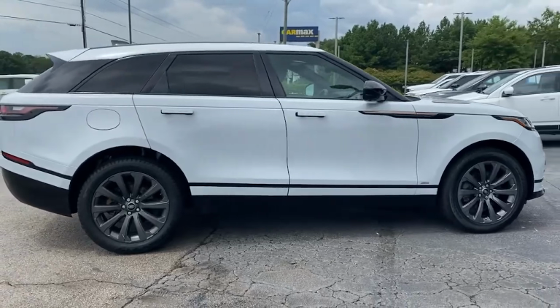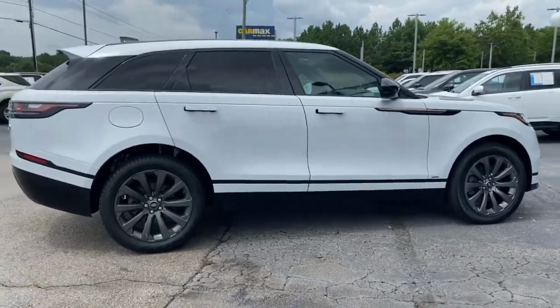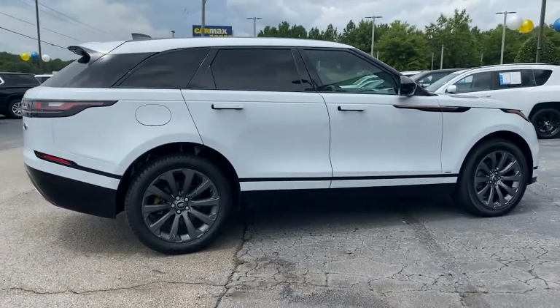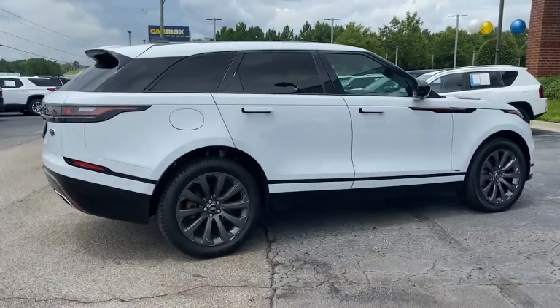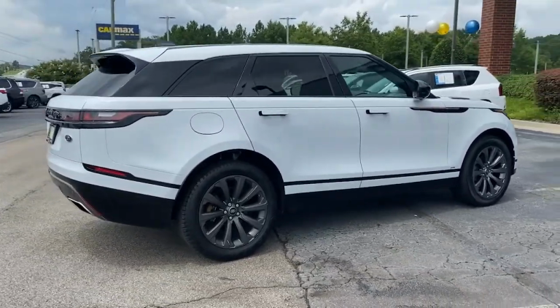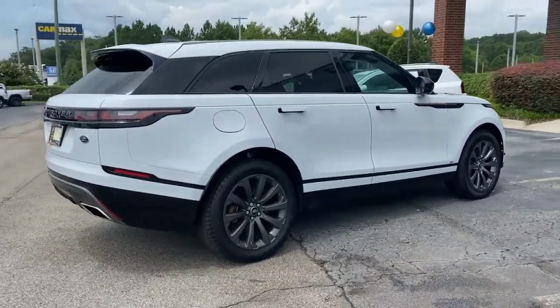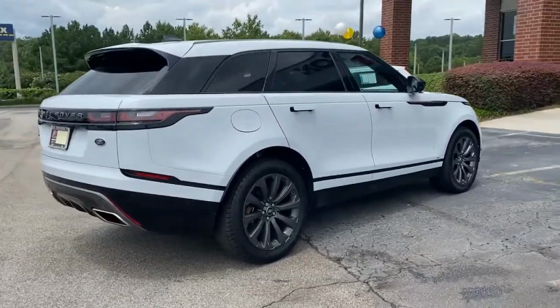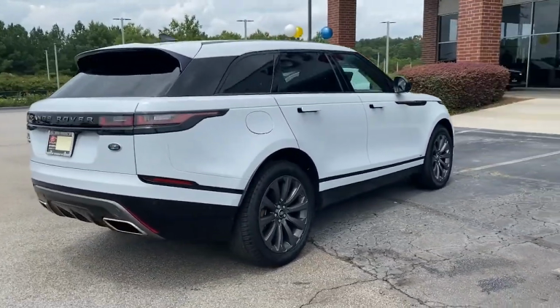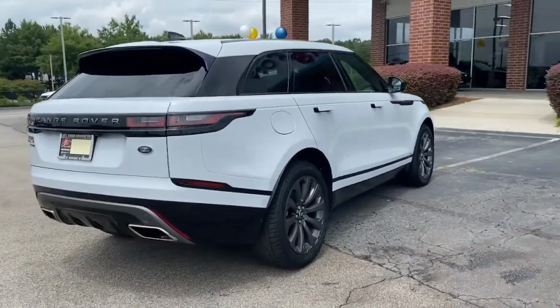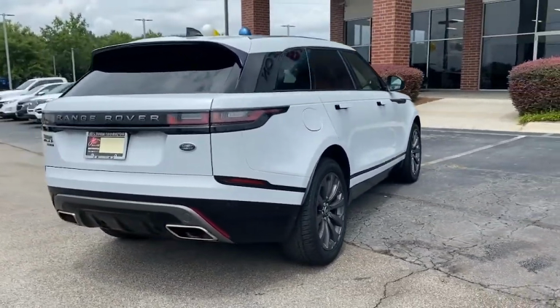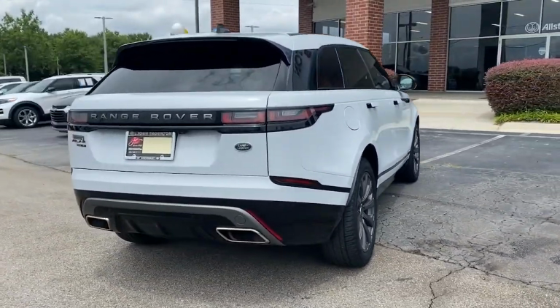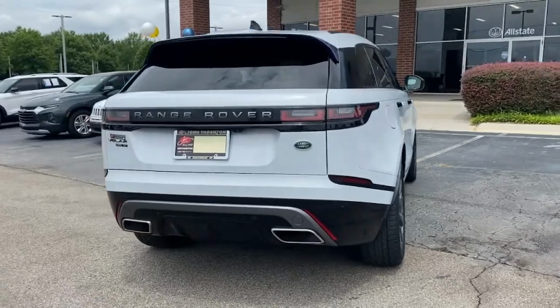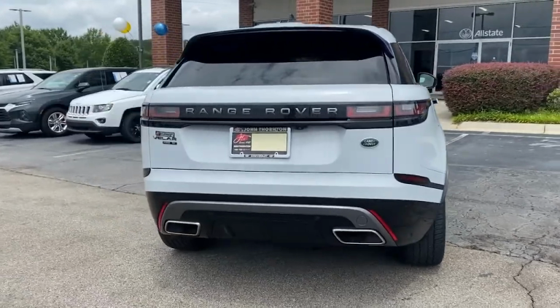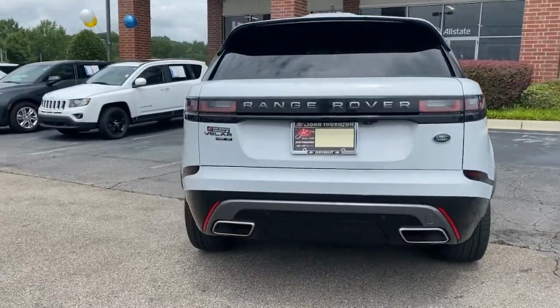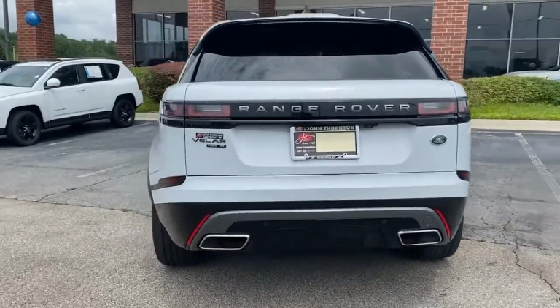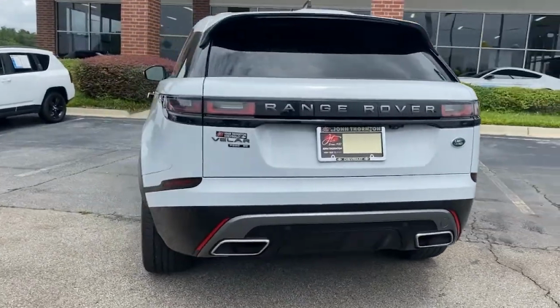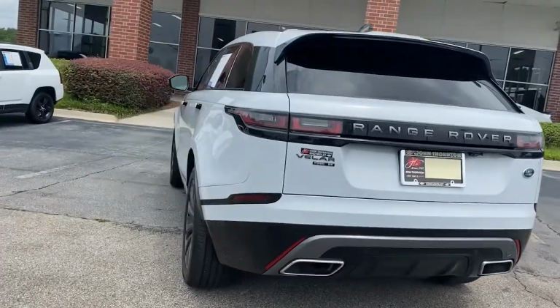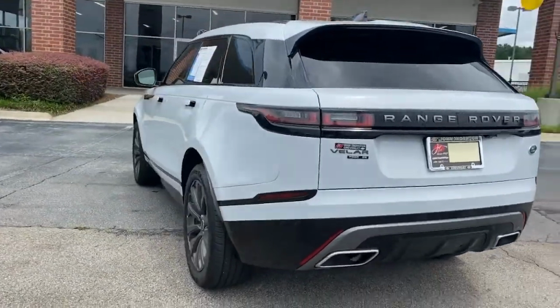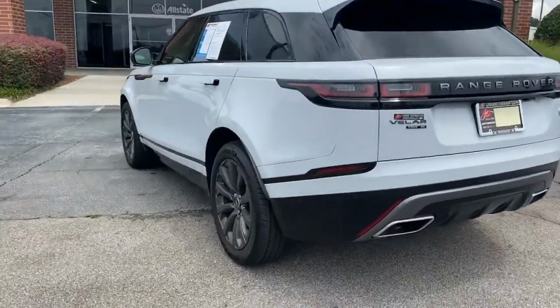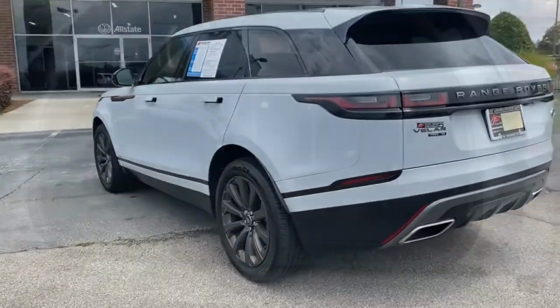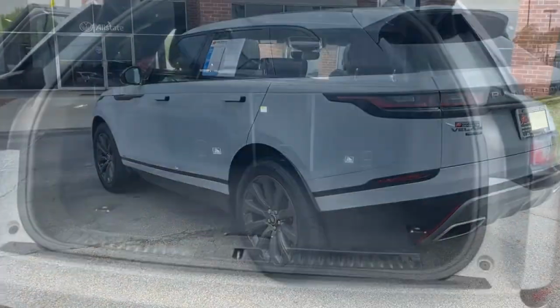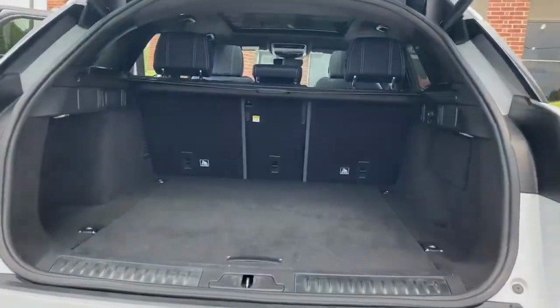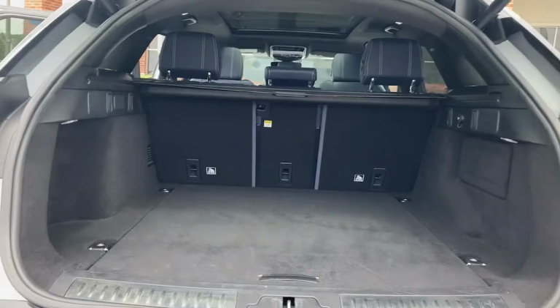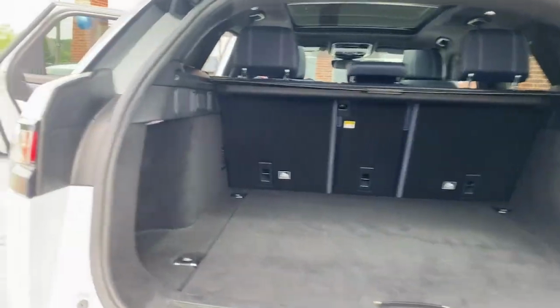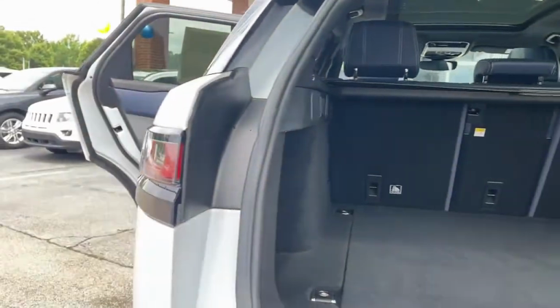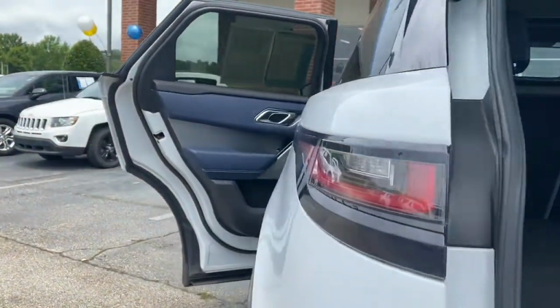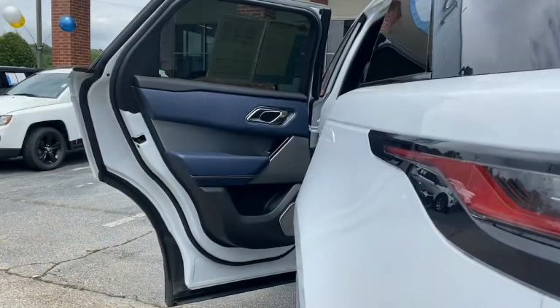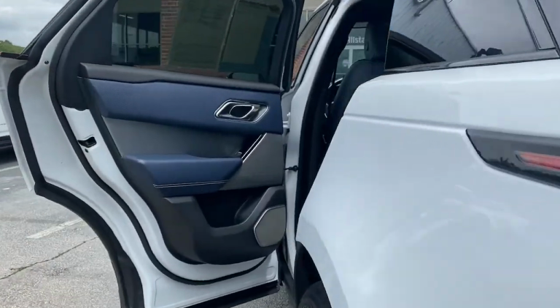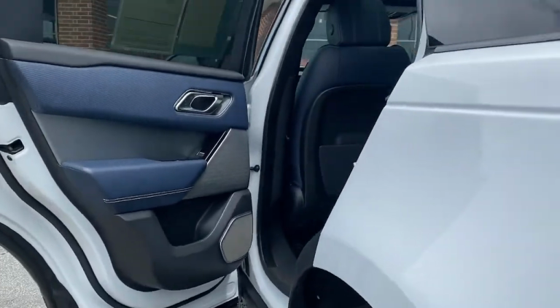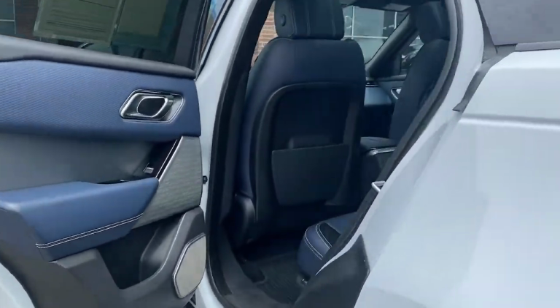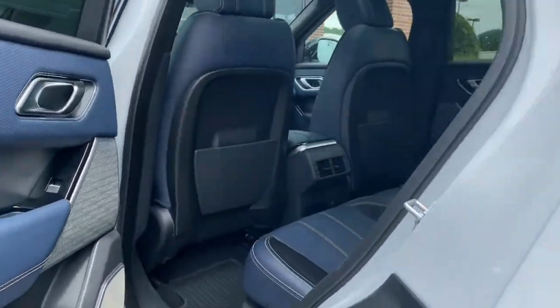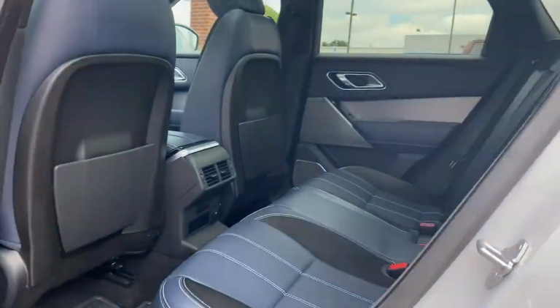Let the polished style of this Range Rover Velar transform even the most ordinary journey into an extraordinary experience. From its balanced design and superior build quality to its effortless power and bold refinement,